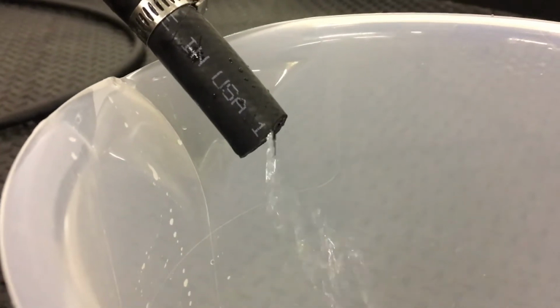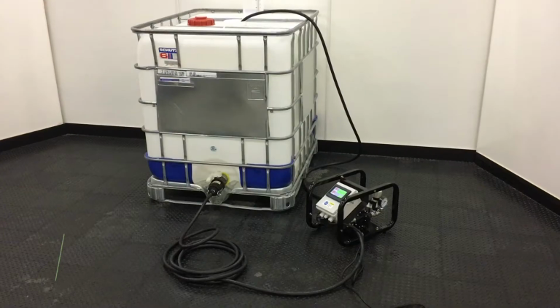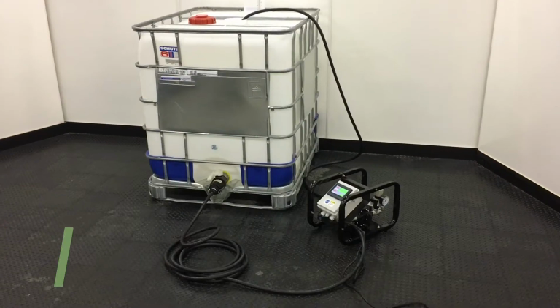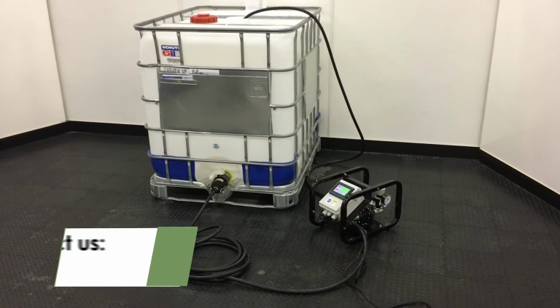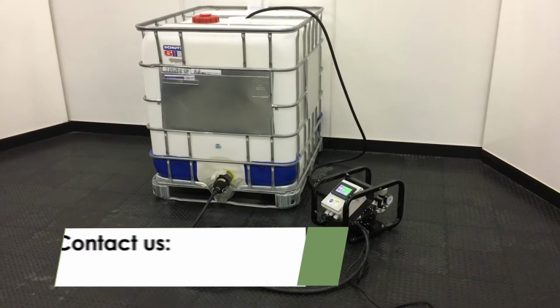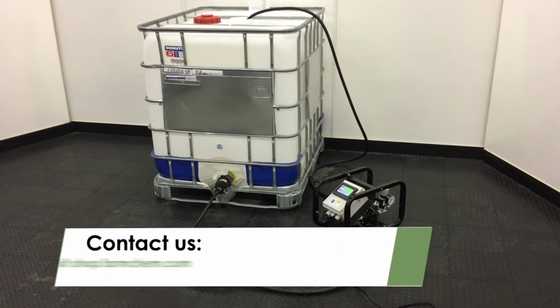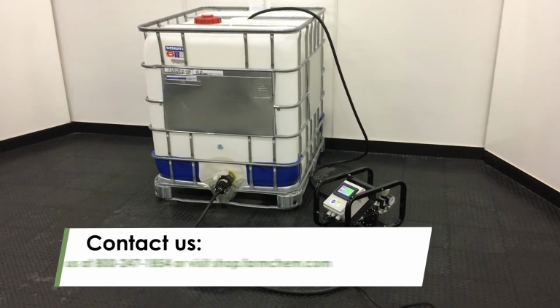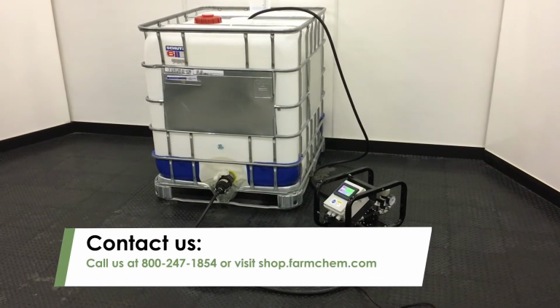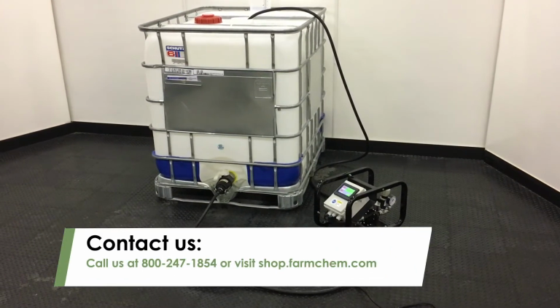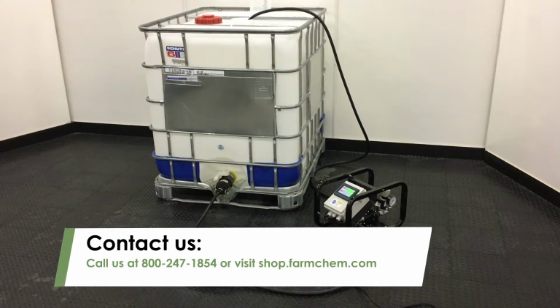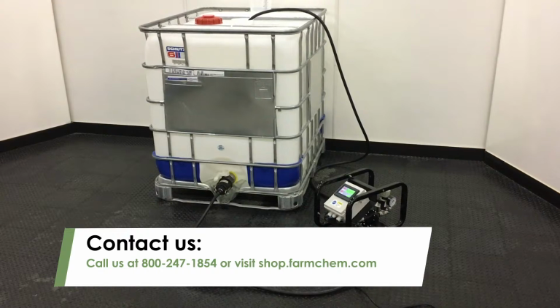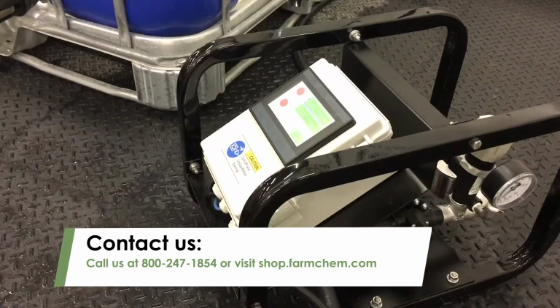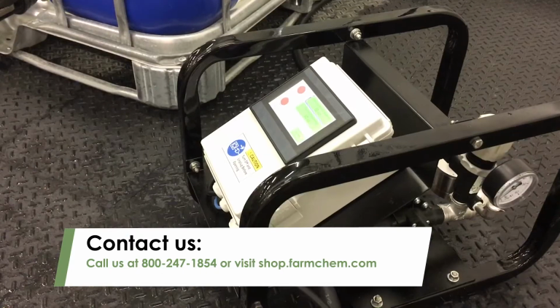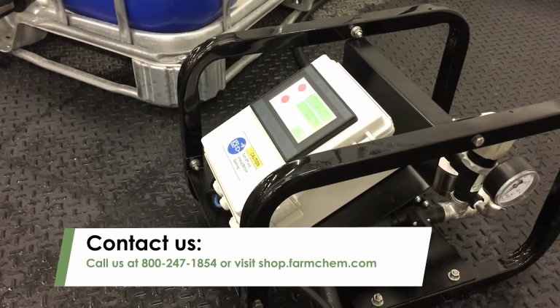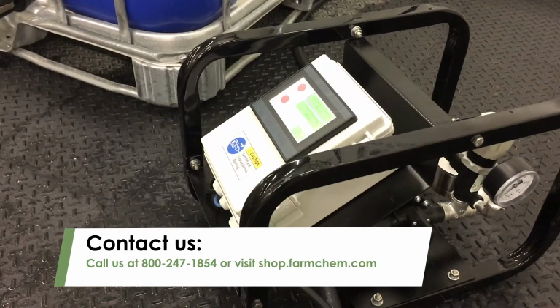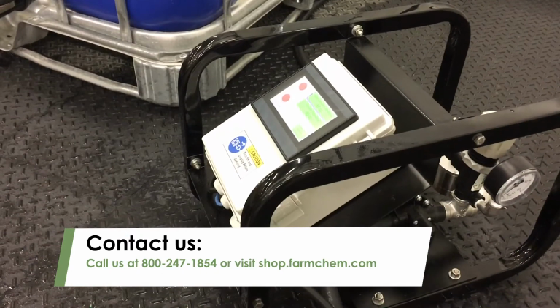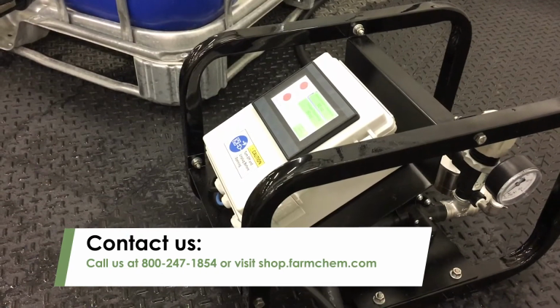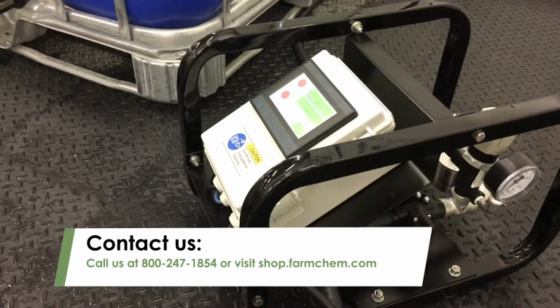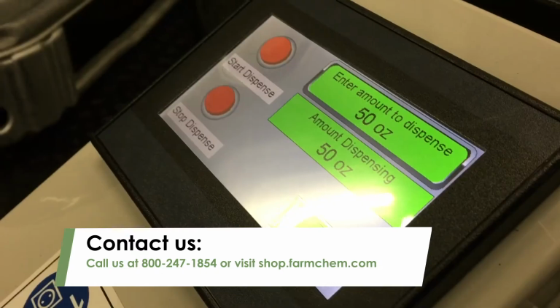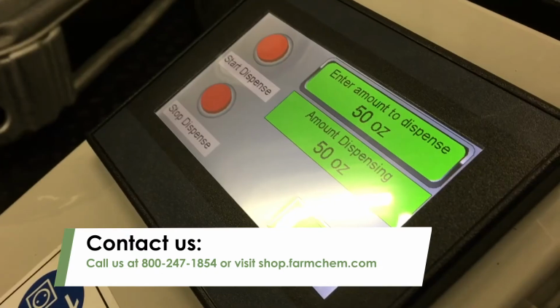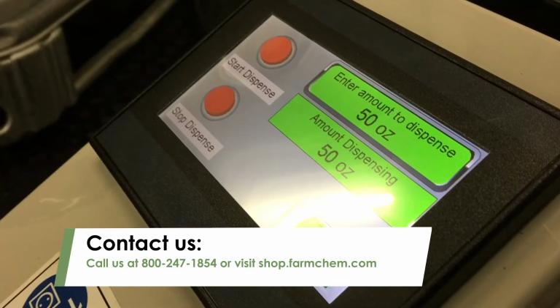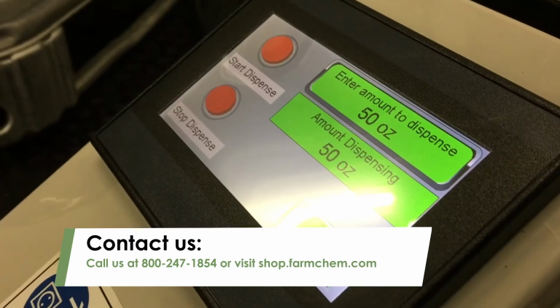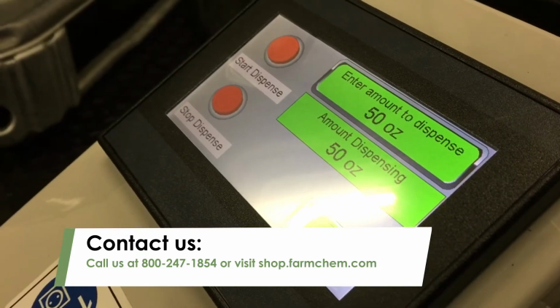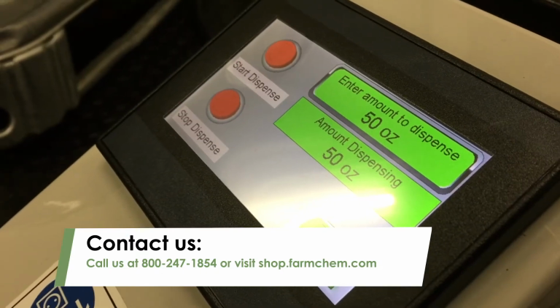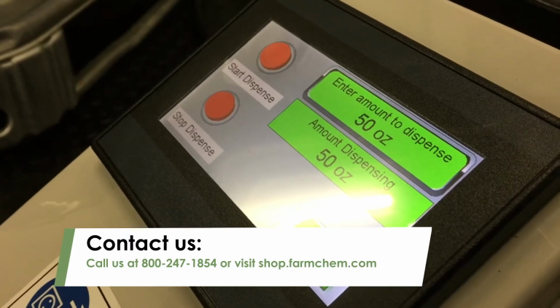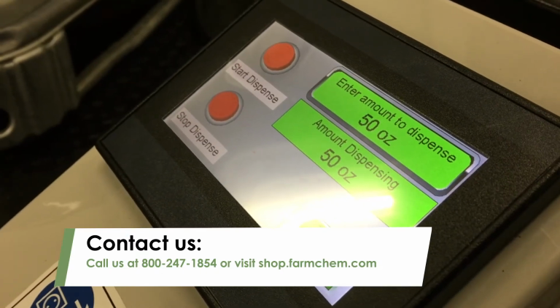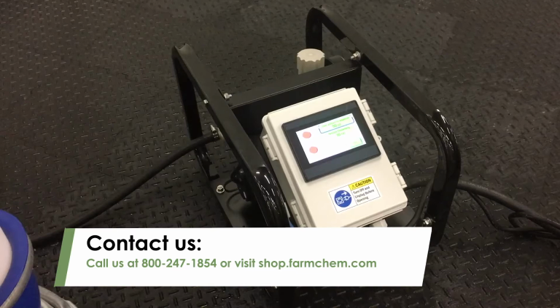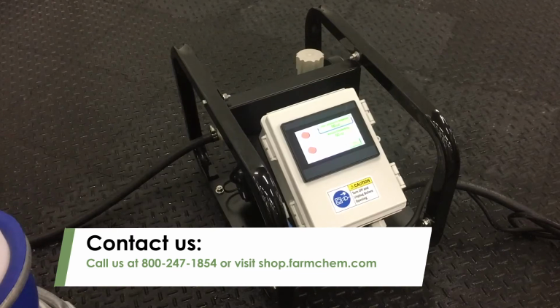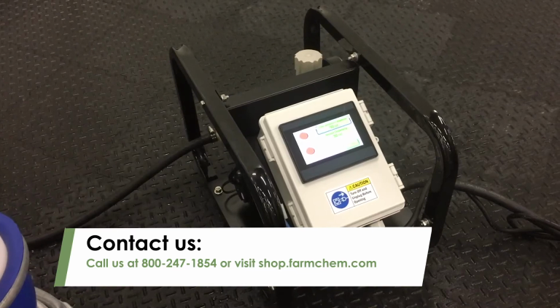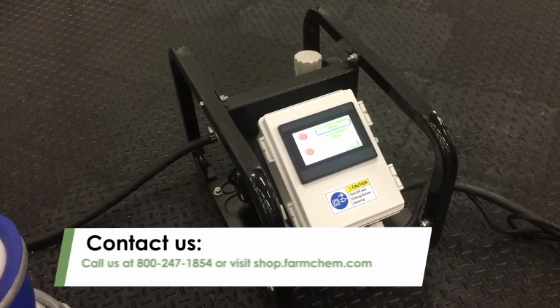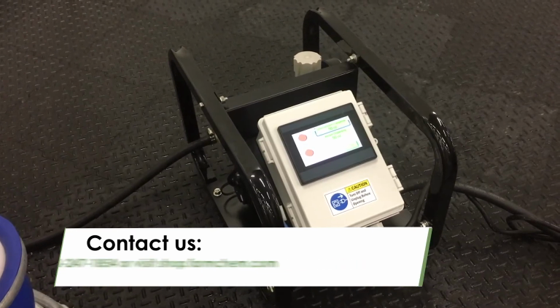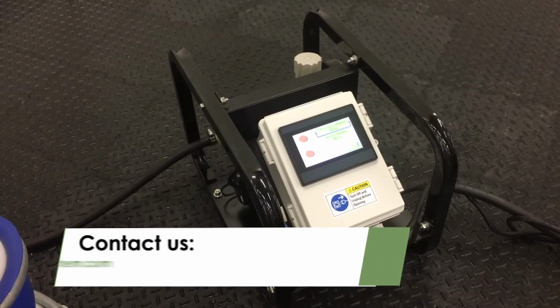For more information on the ChemMate PLC batching system, call us at 800-247-1854 or visit shop.farmchem.com.